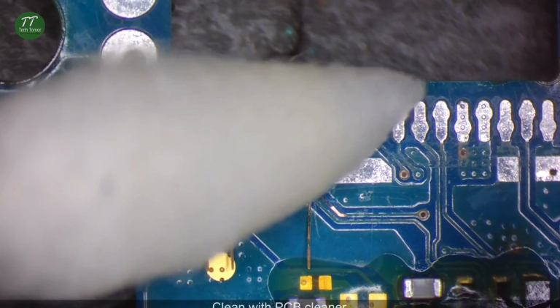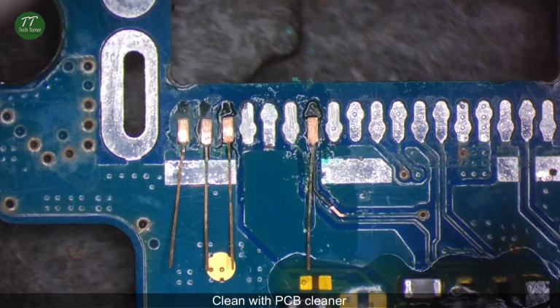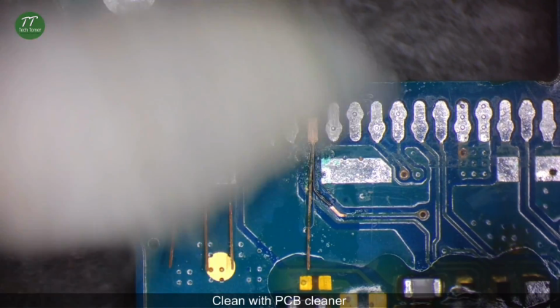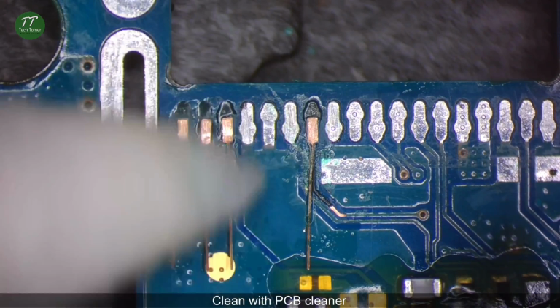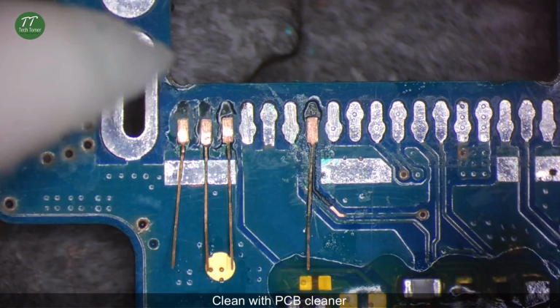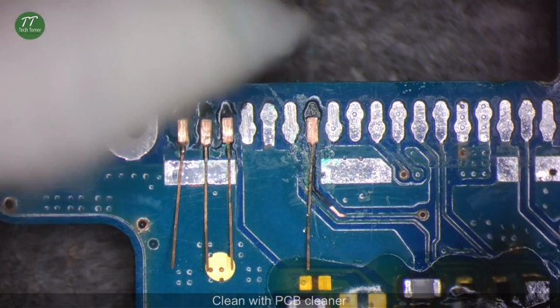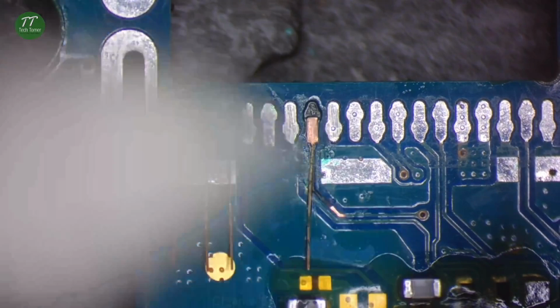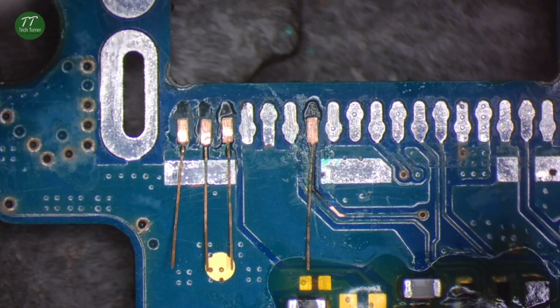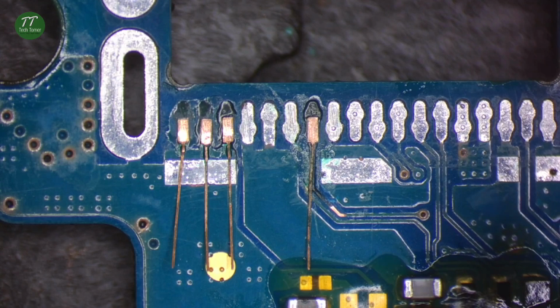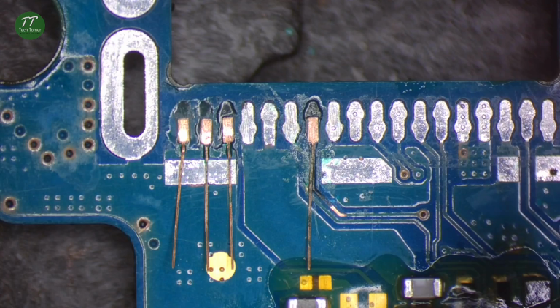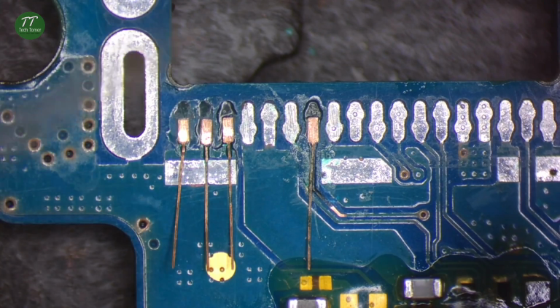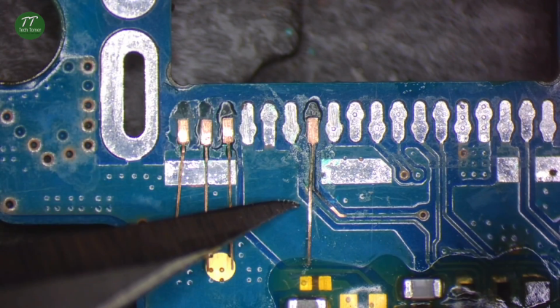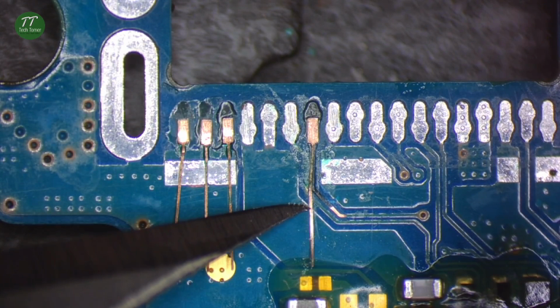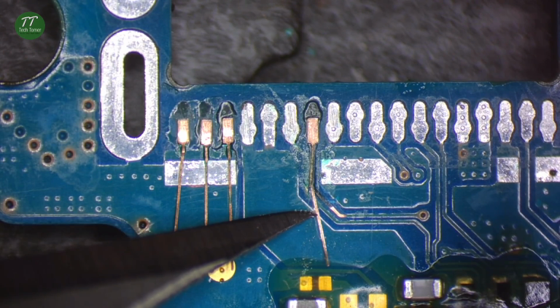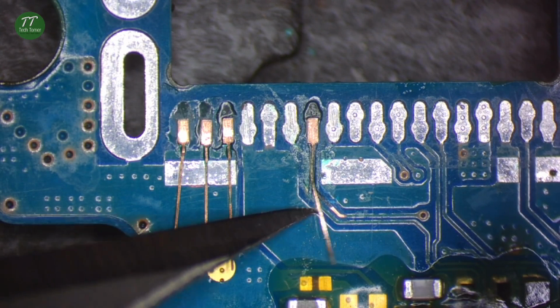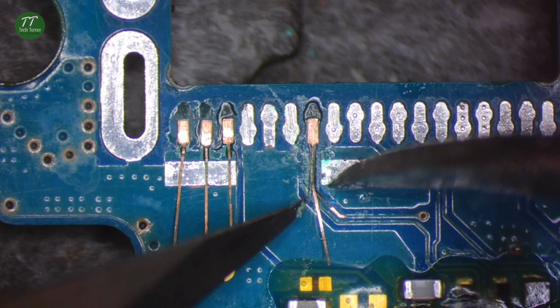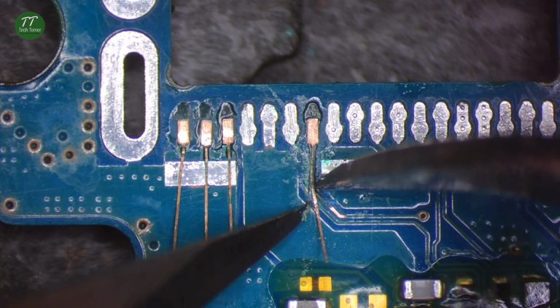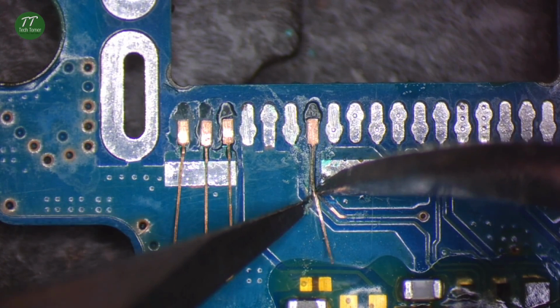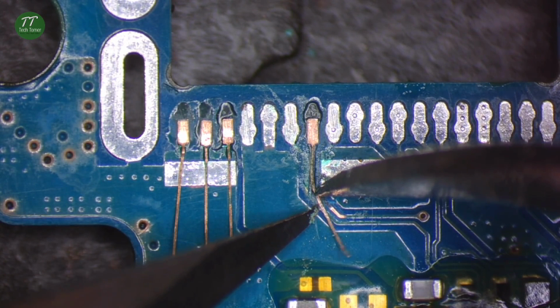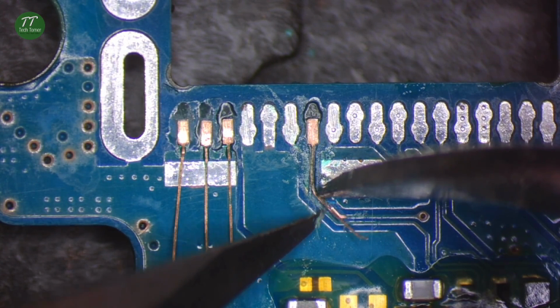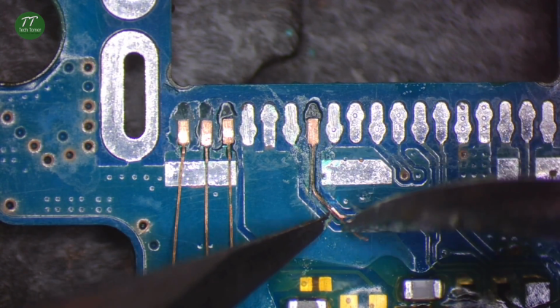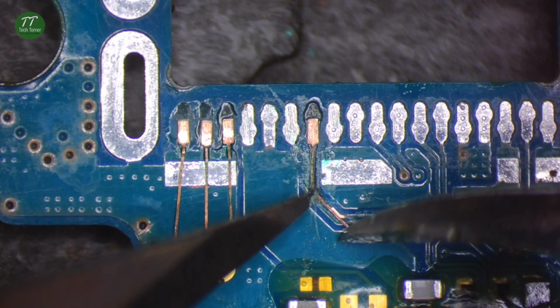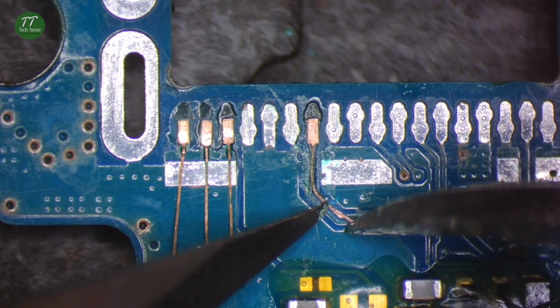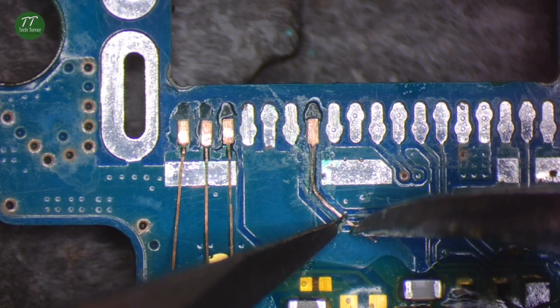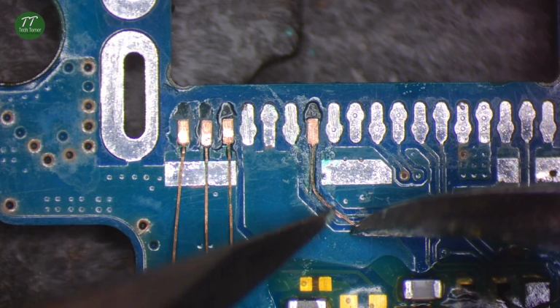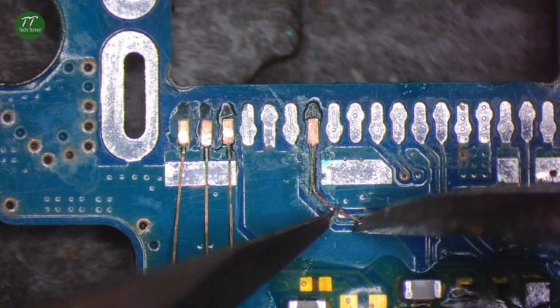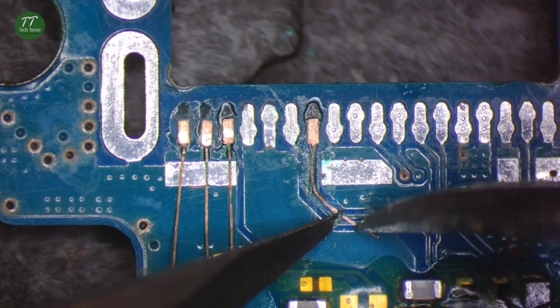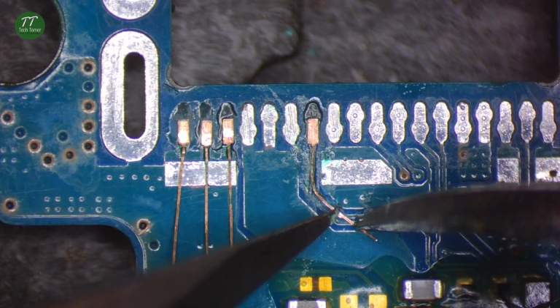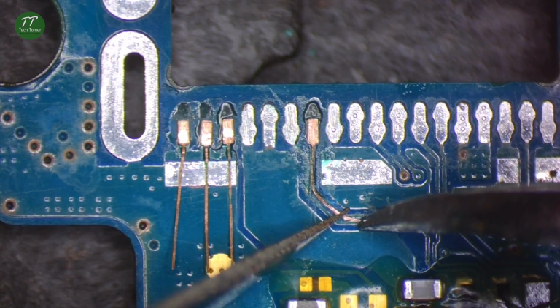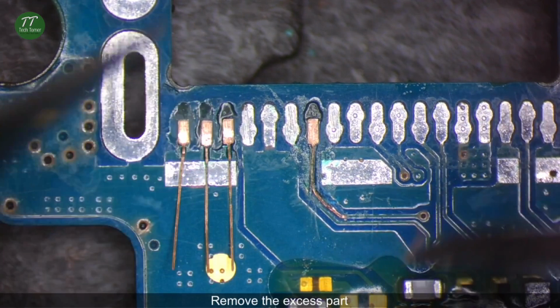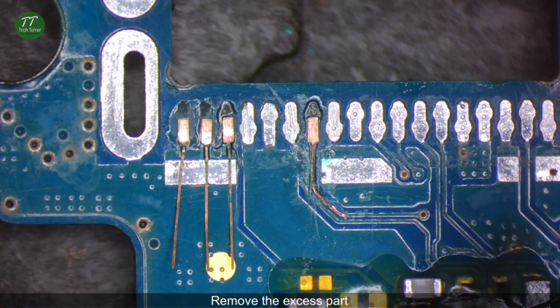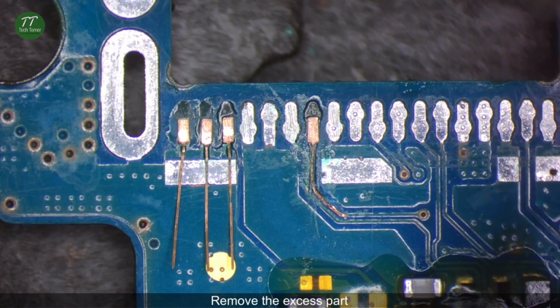Clean with PCB cleaner. Remove the excess part.